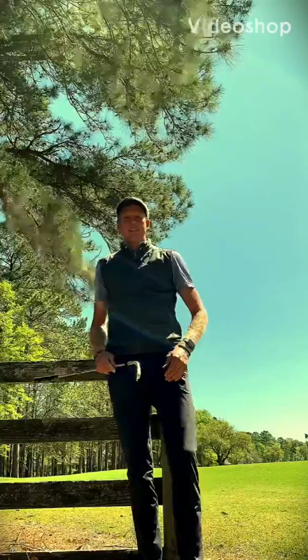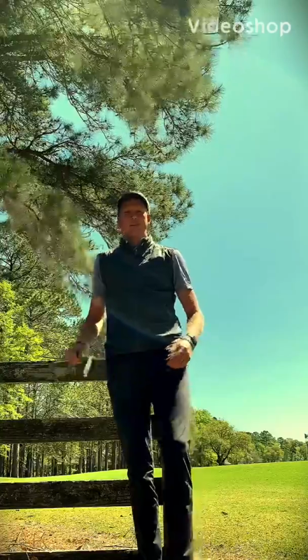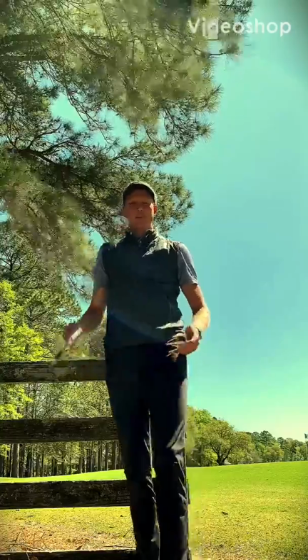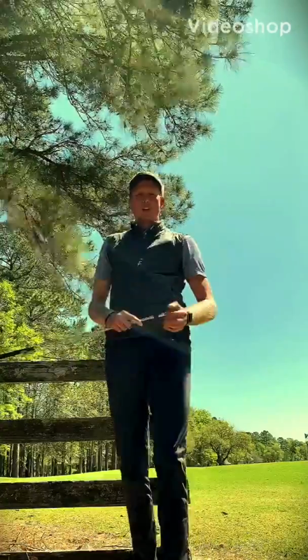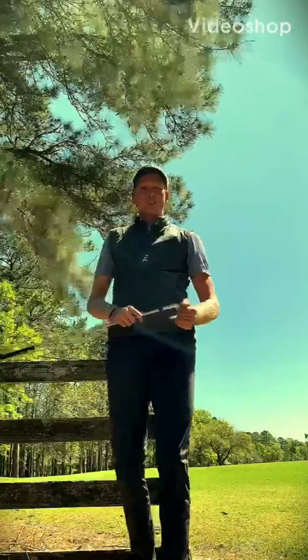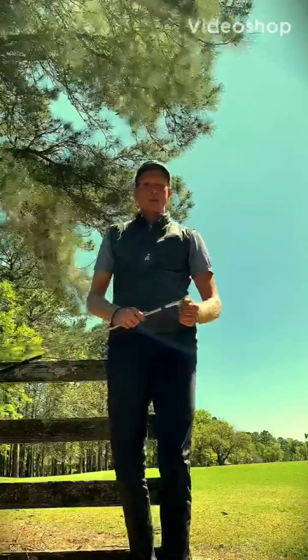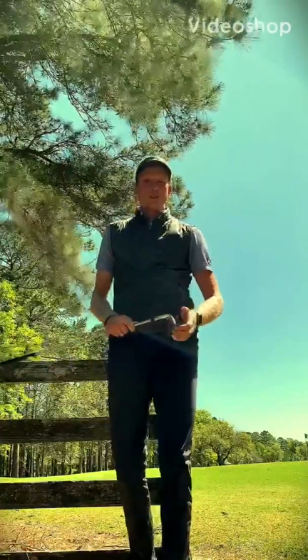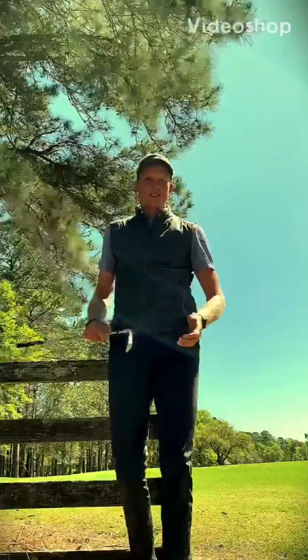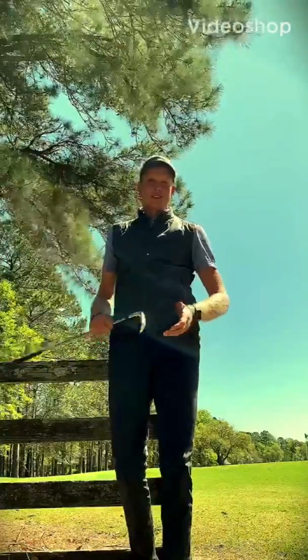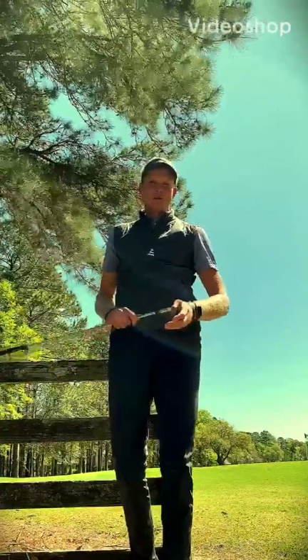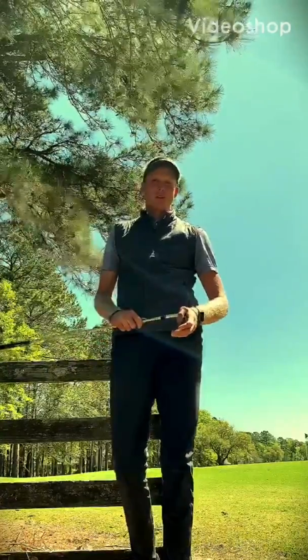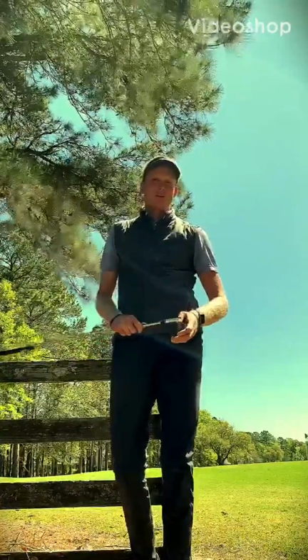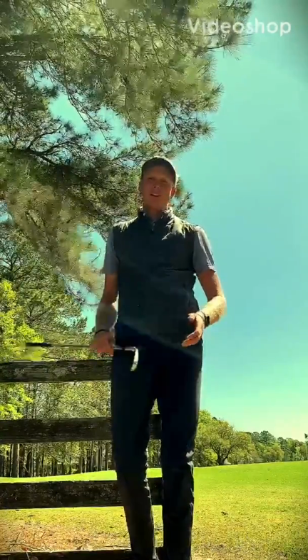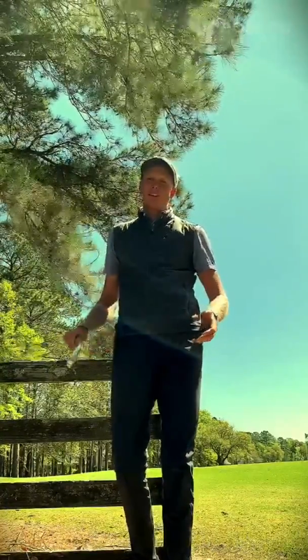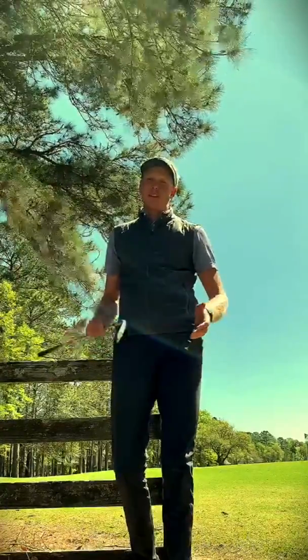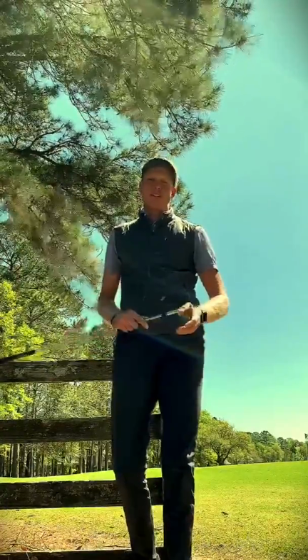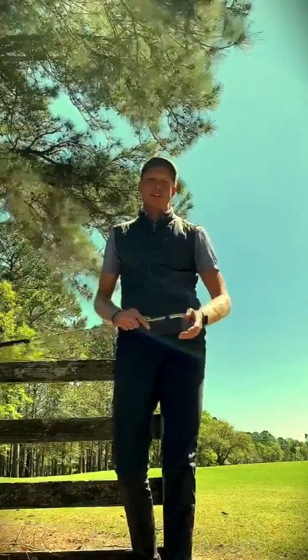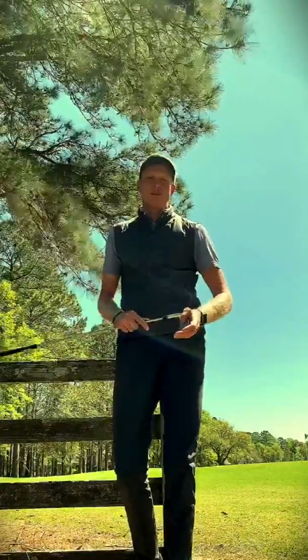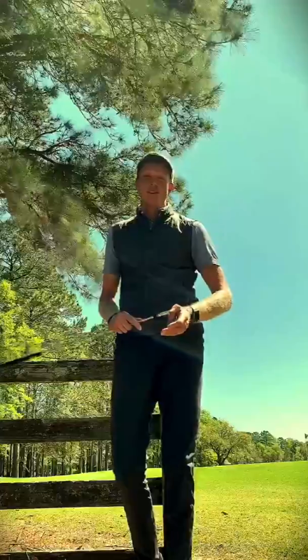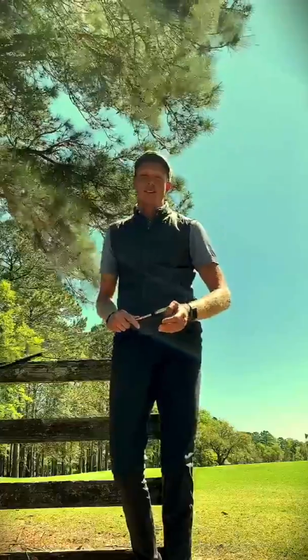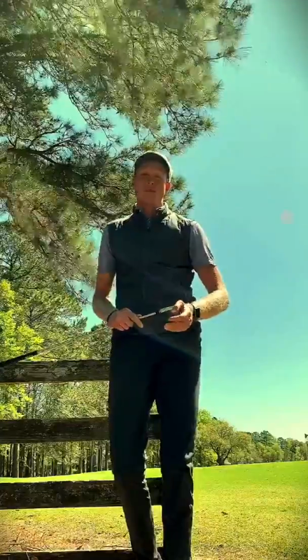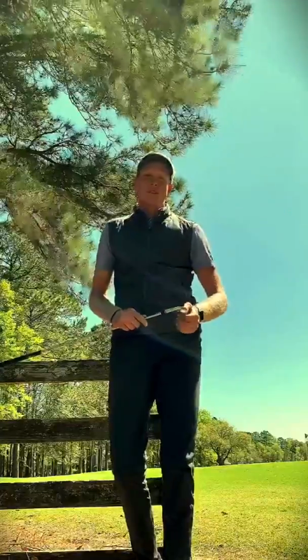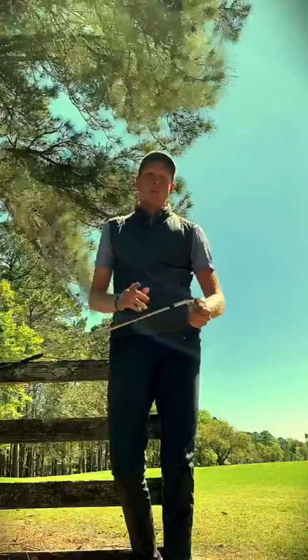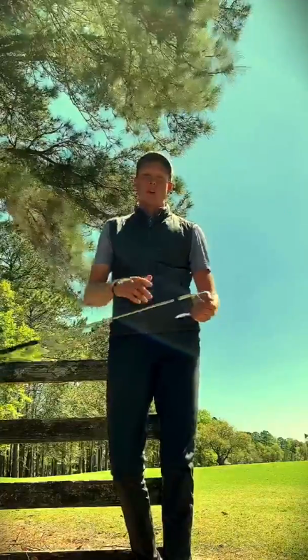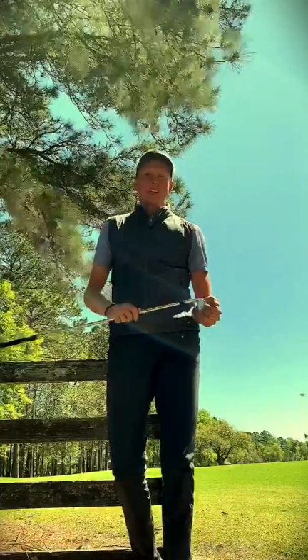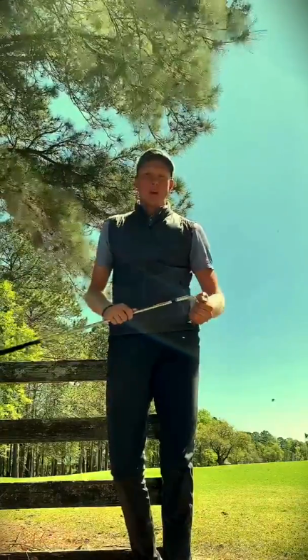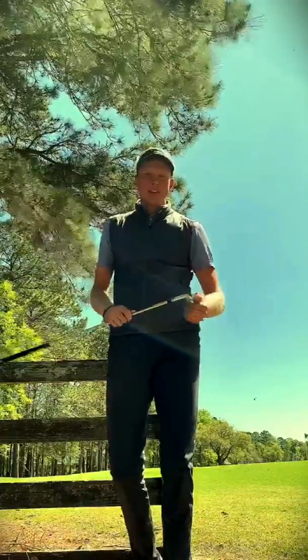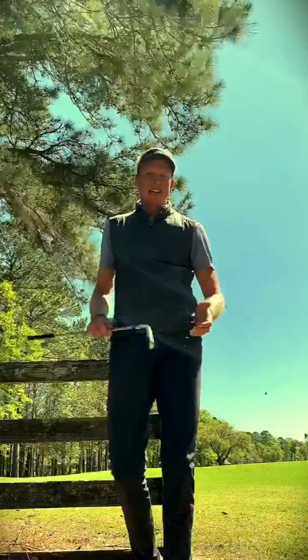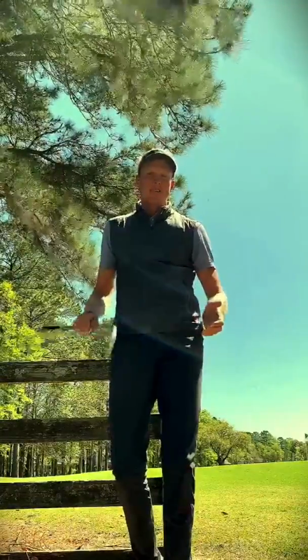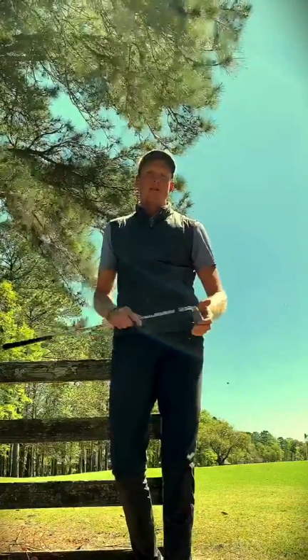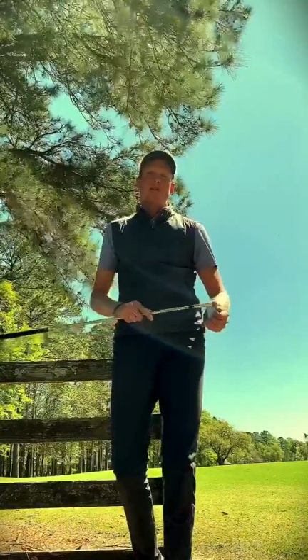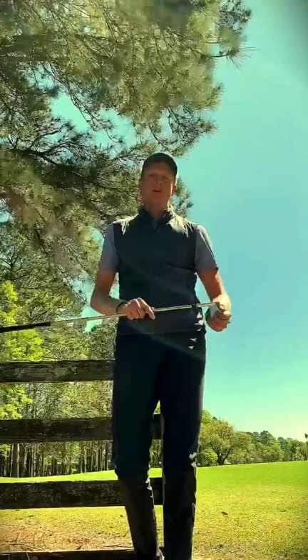Hey everybody, my name is Kirk Mitchell. I'm your new first assistant here at the Oldfield Club. Very excited to be here and to be part of the team. I hope y'all are all staying healthy and safe through this coronavirus.